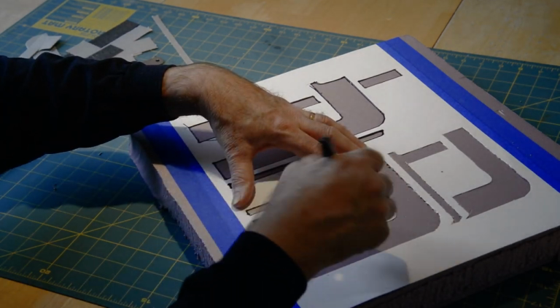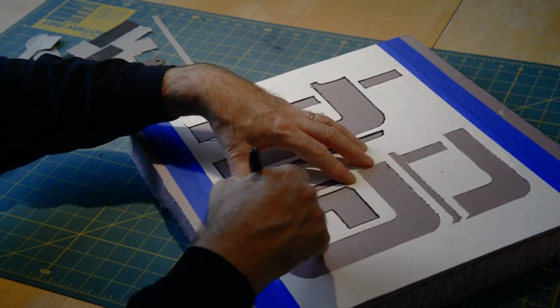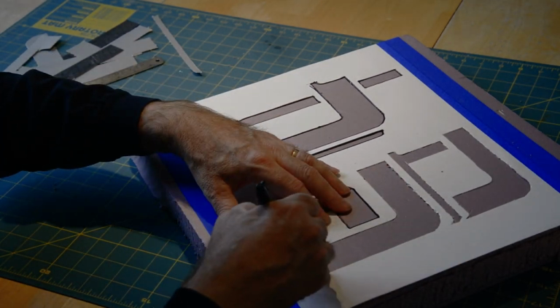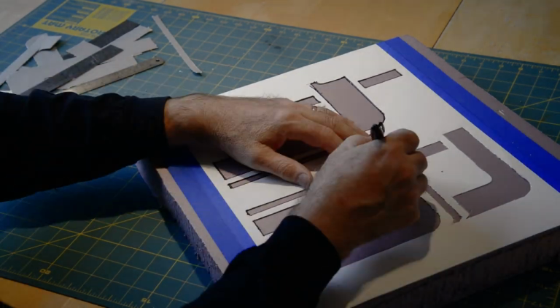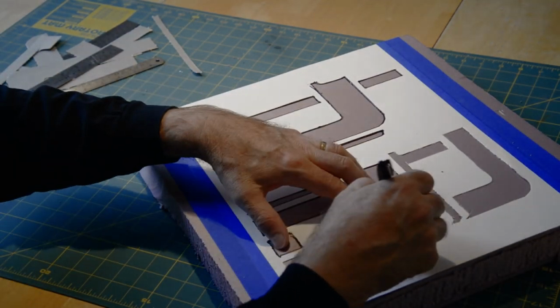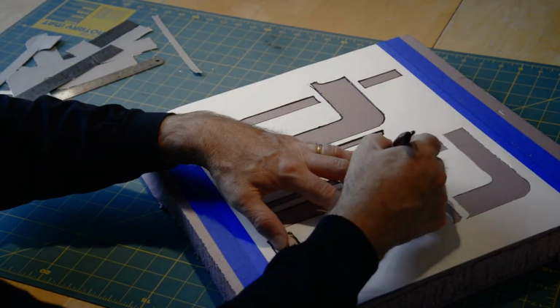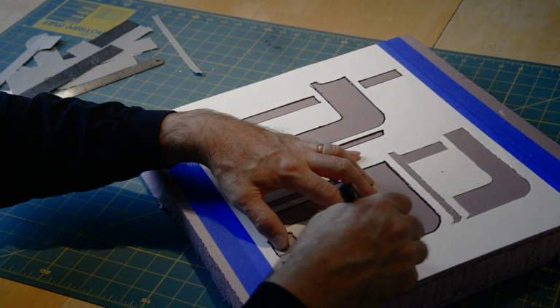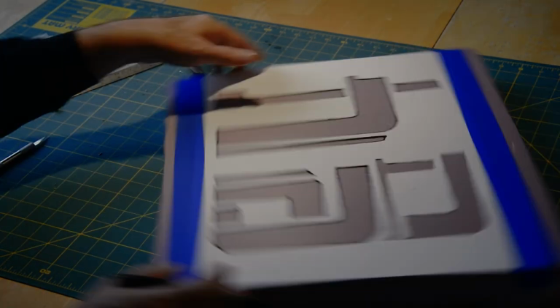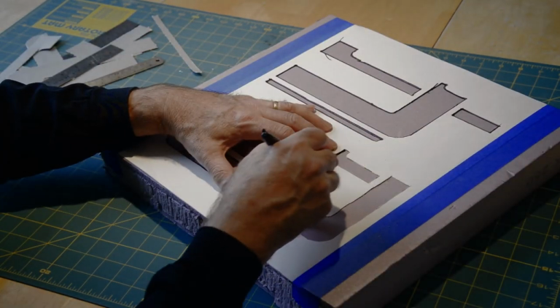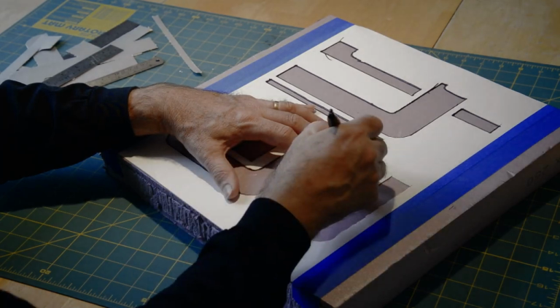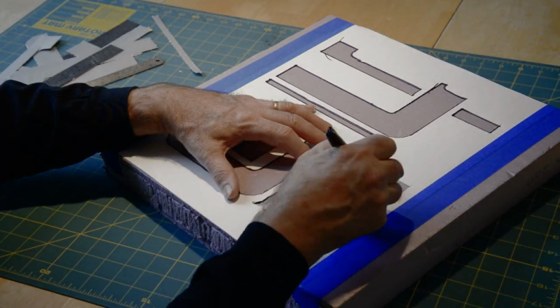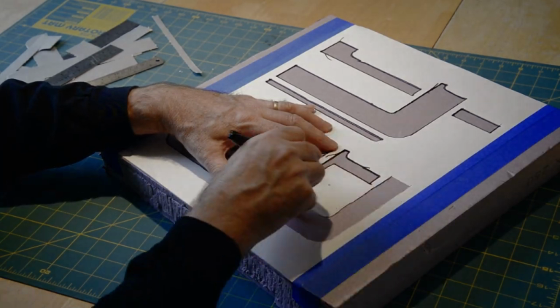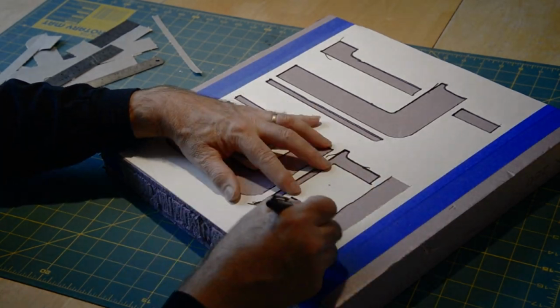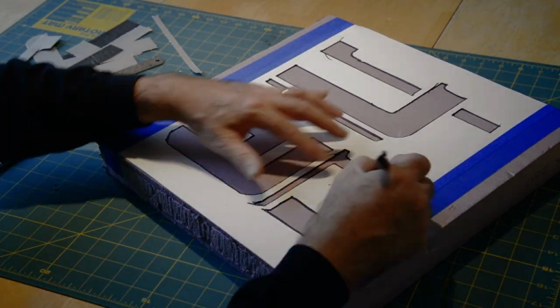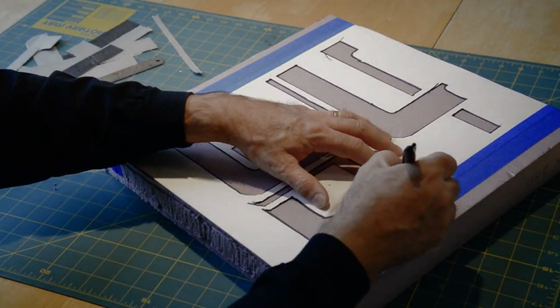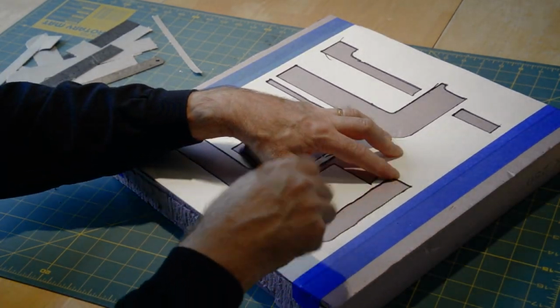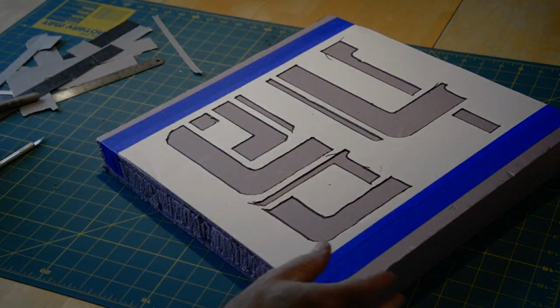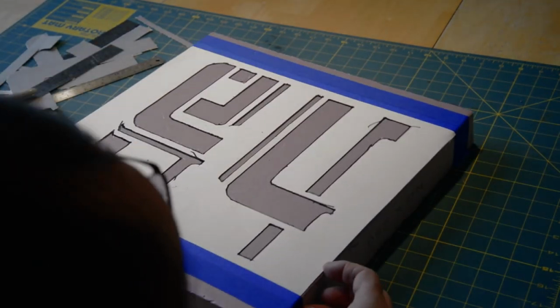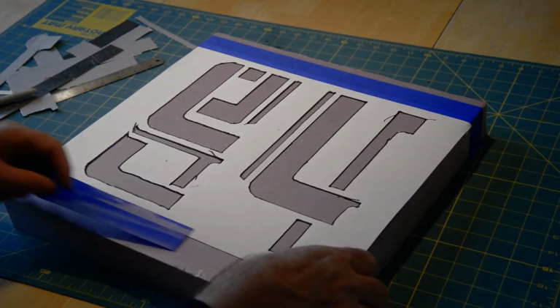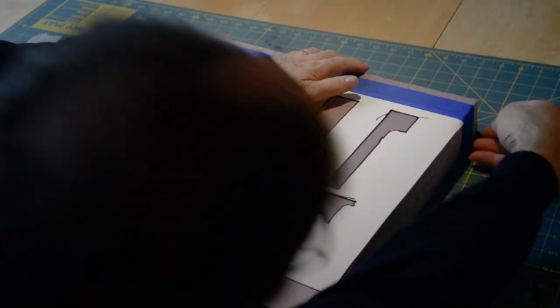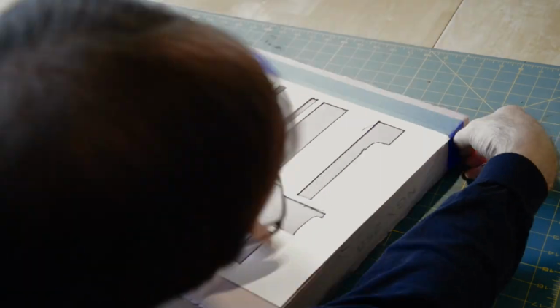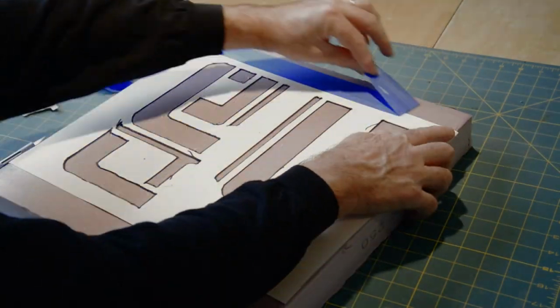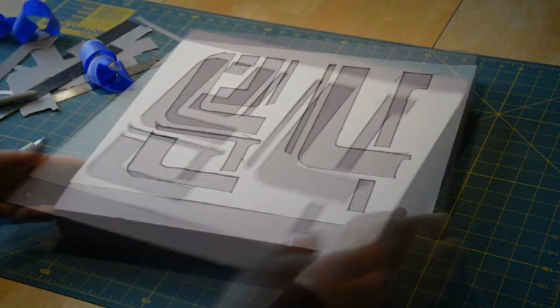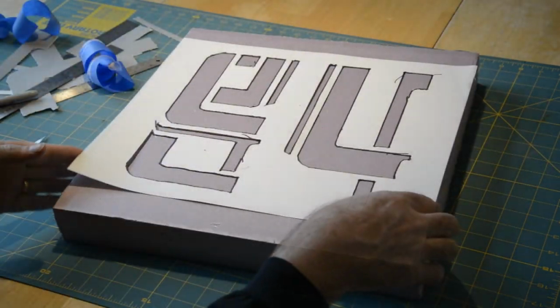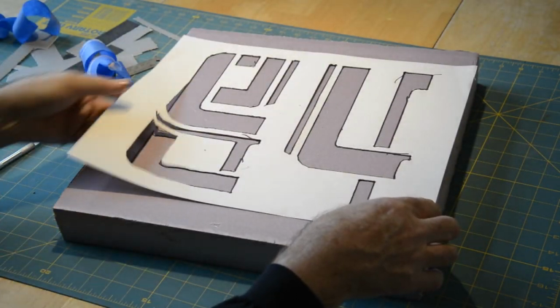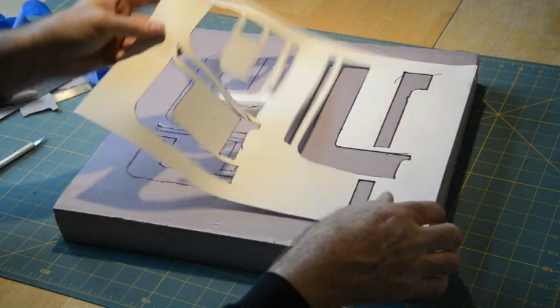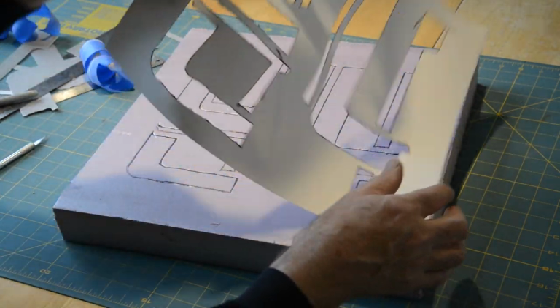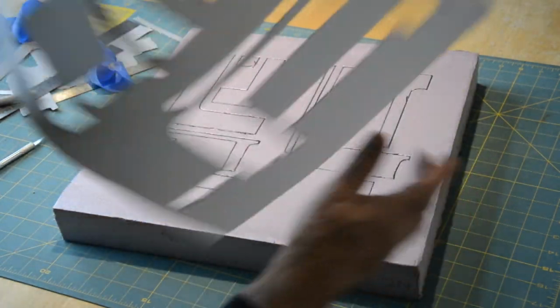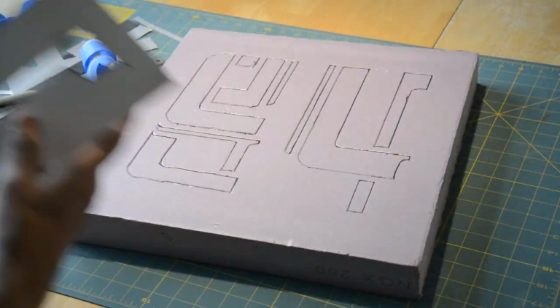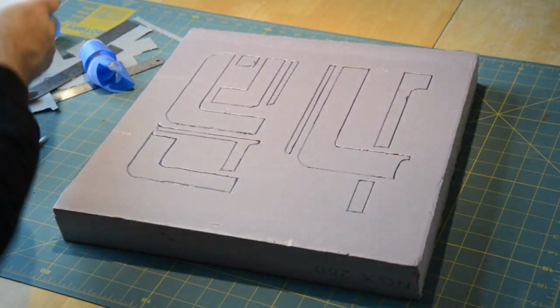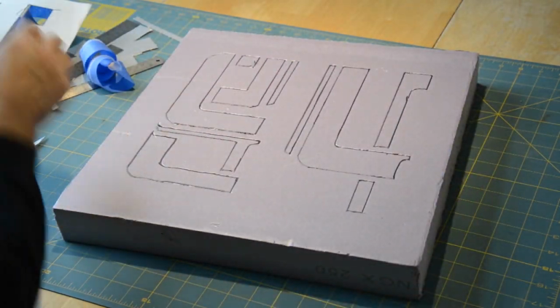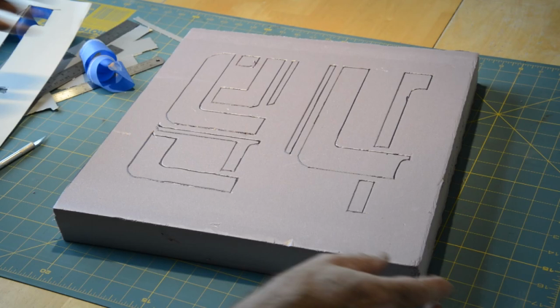I taped it in place and cut it out with a razor knife. In retrospect, I should have cut it out on a cutting mat first and then just traced the lines onto the foam with a marker. The cuts in the foam actually caused some extra work once I got into carving the foam.